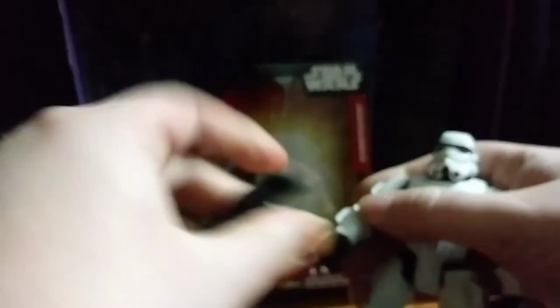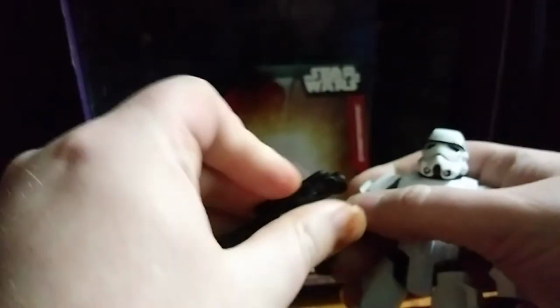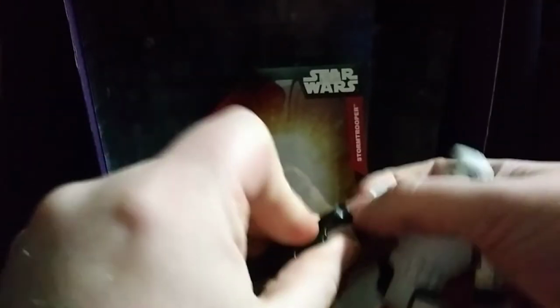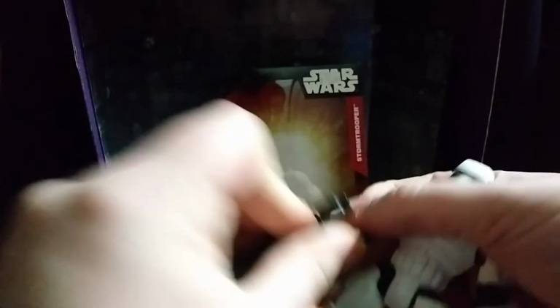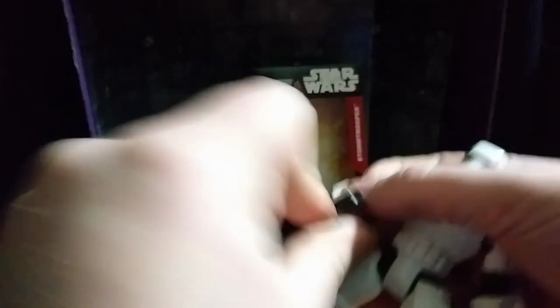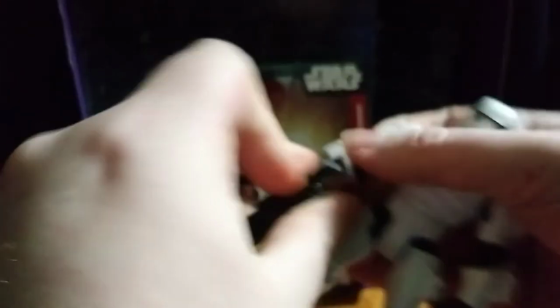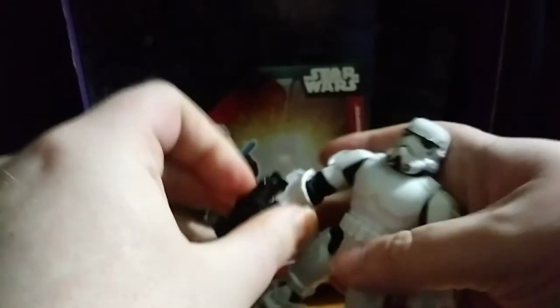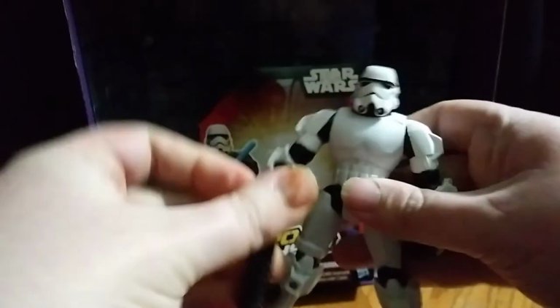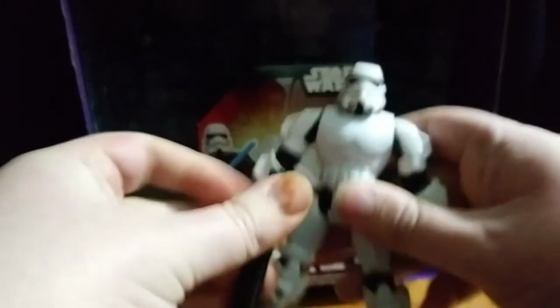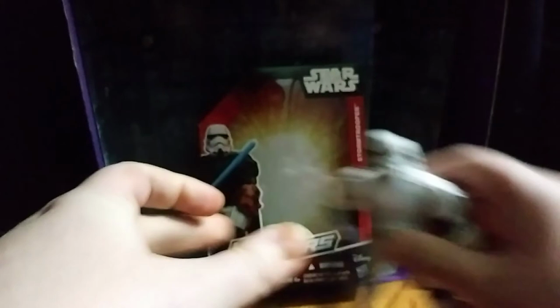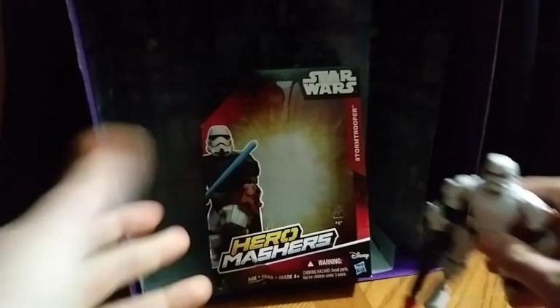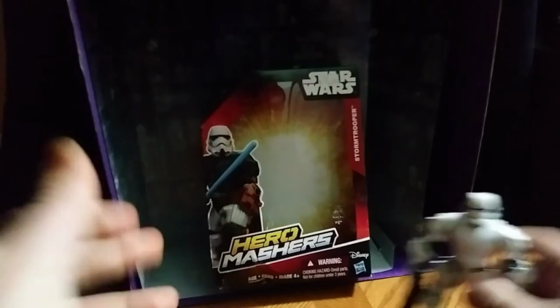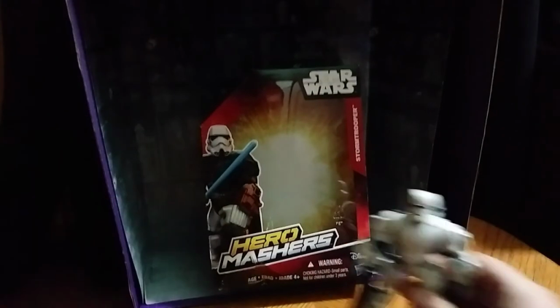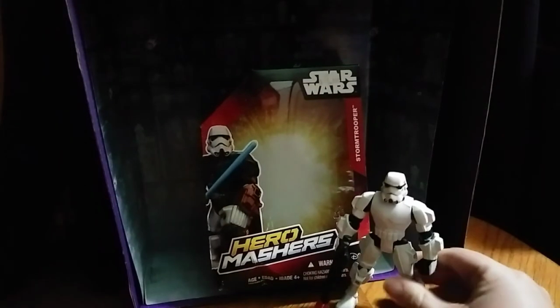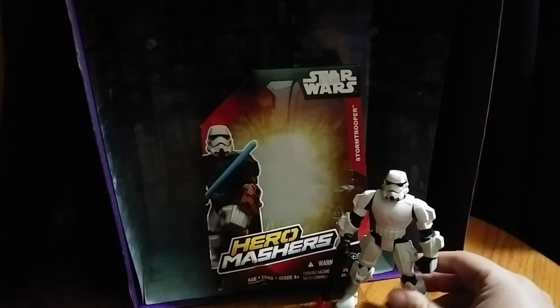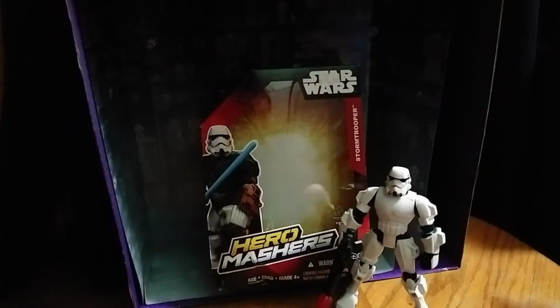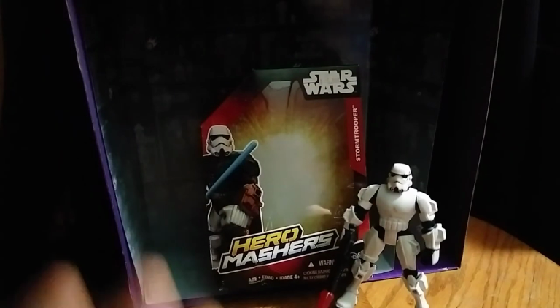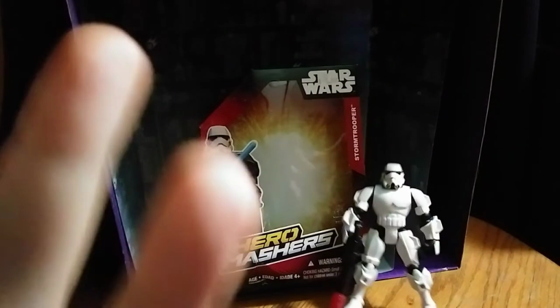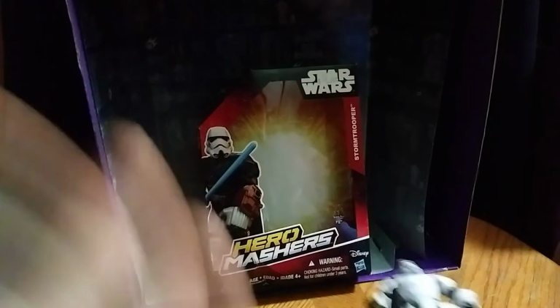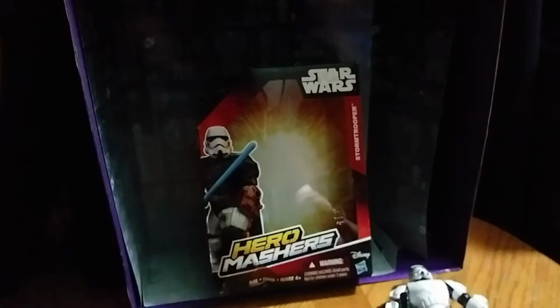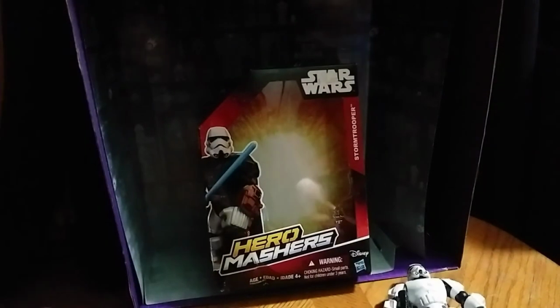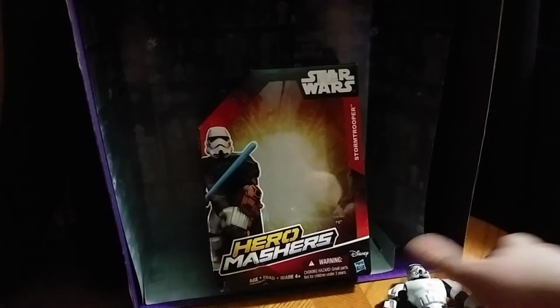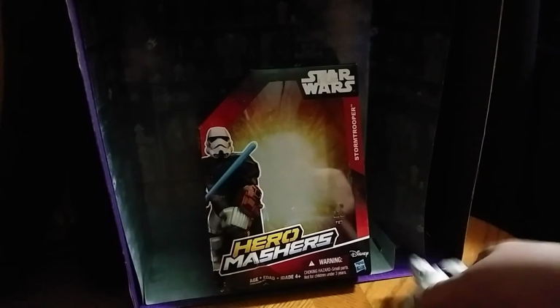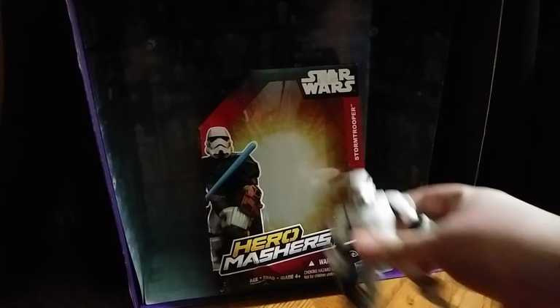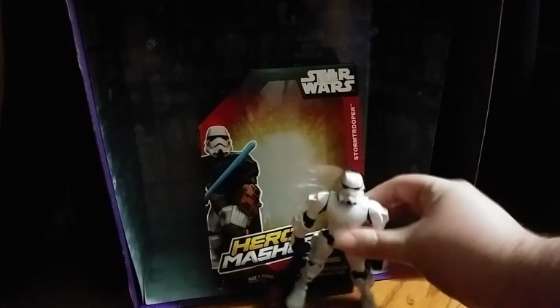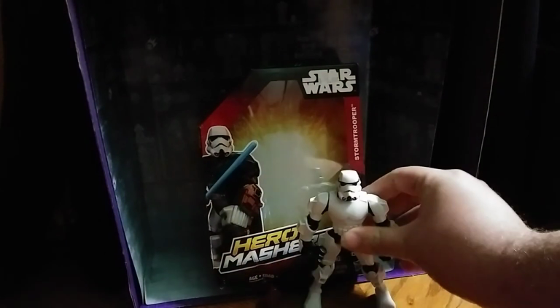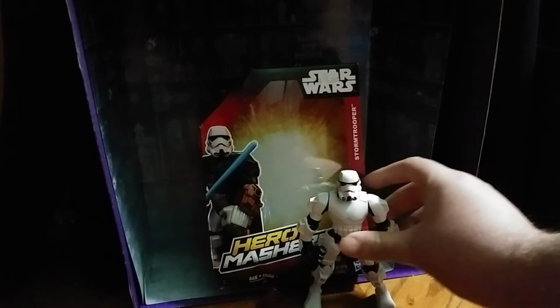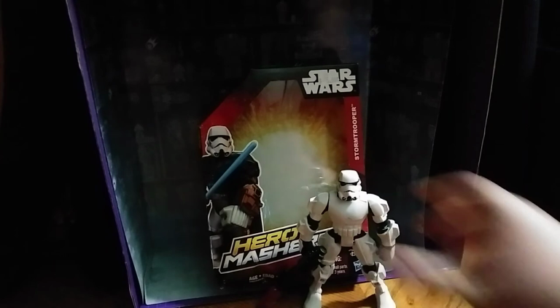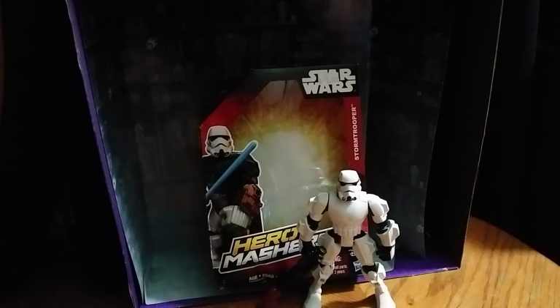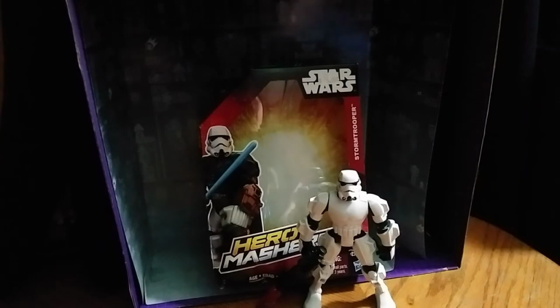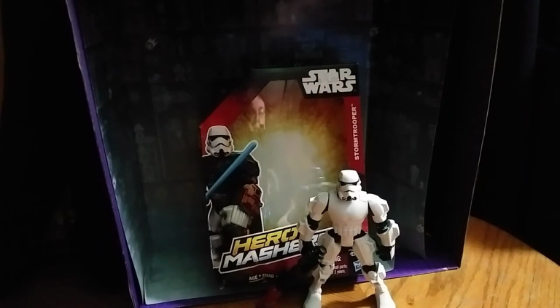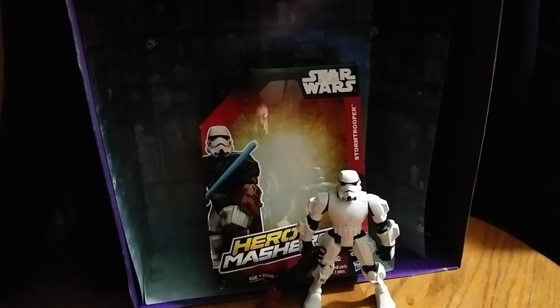So this review is going to be really short. Hero Mashers — I never got into this brand when it came out, but I really dig them now.